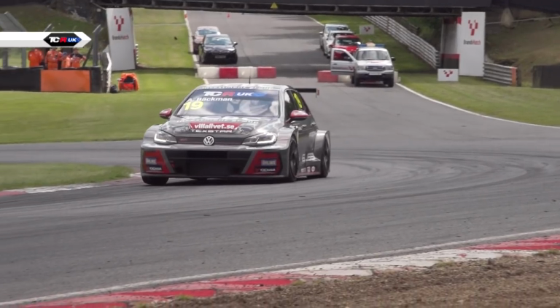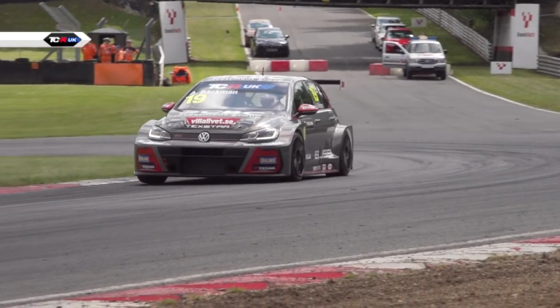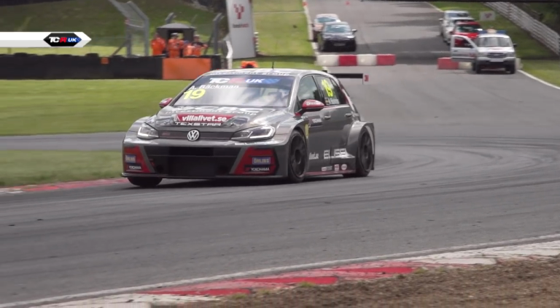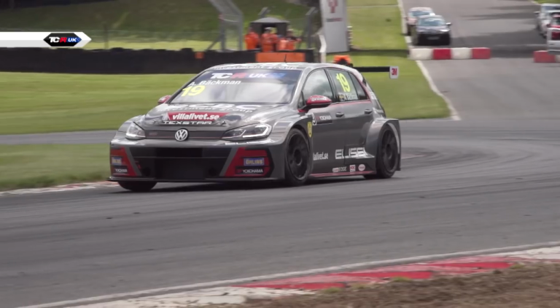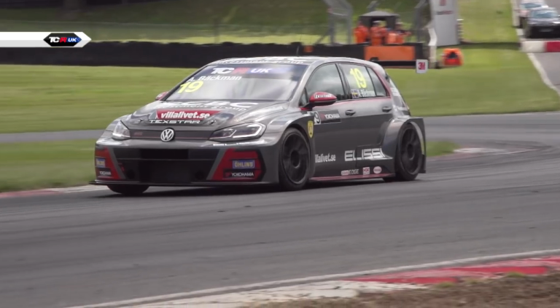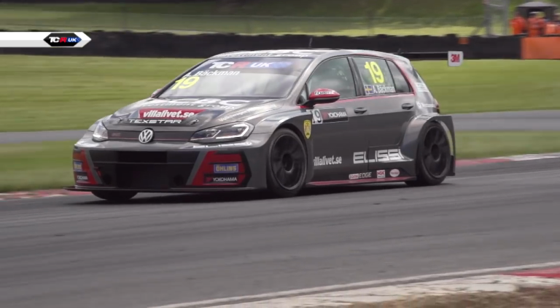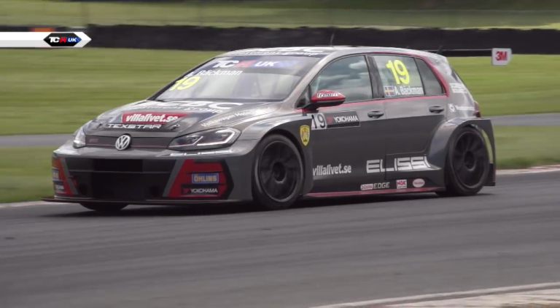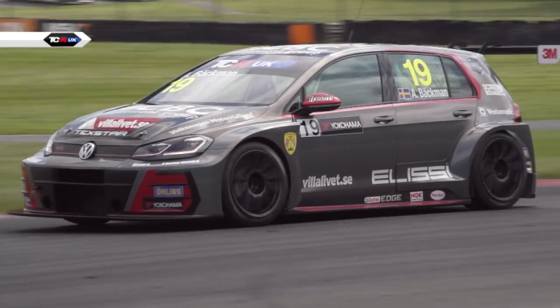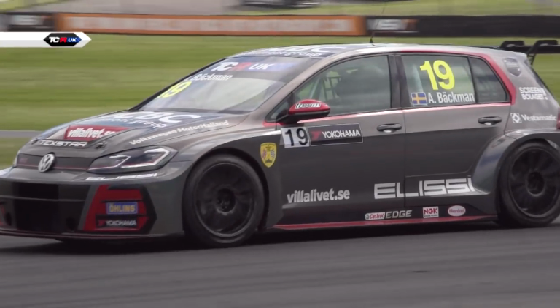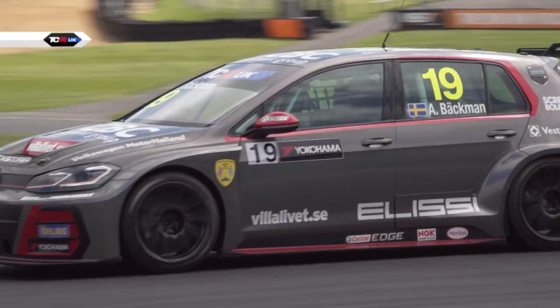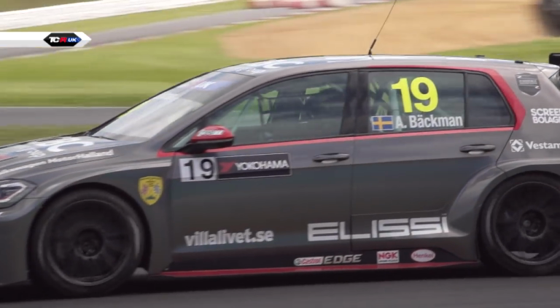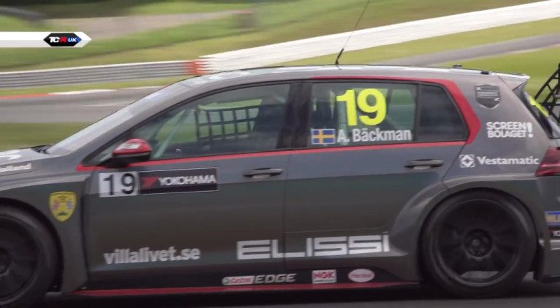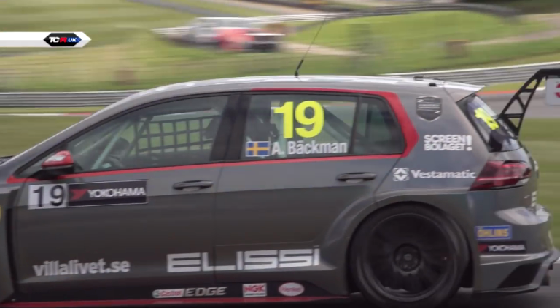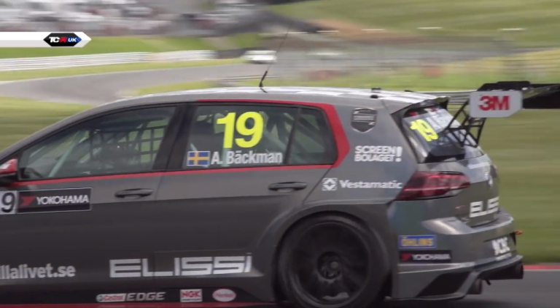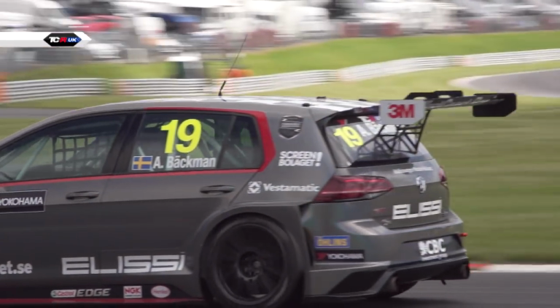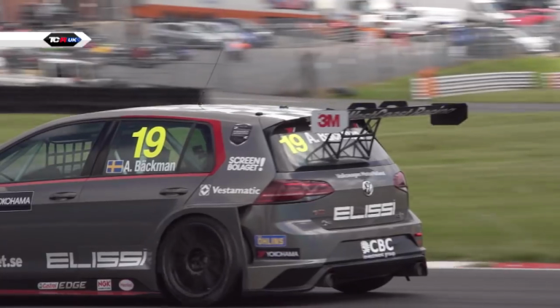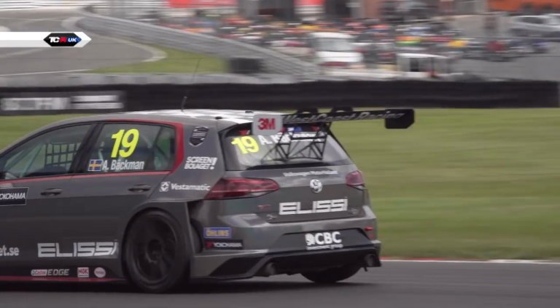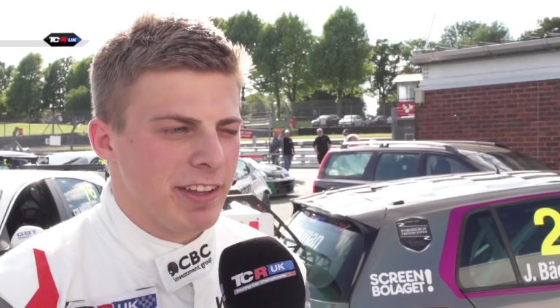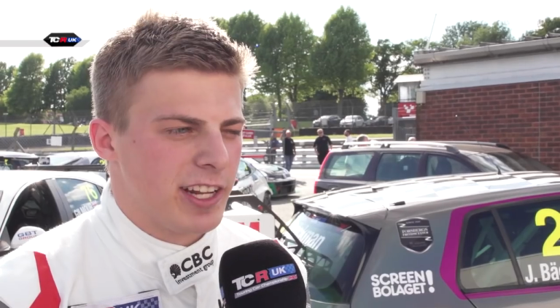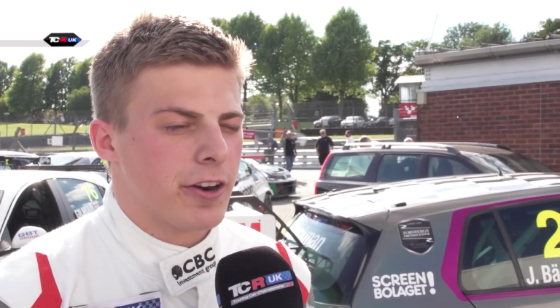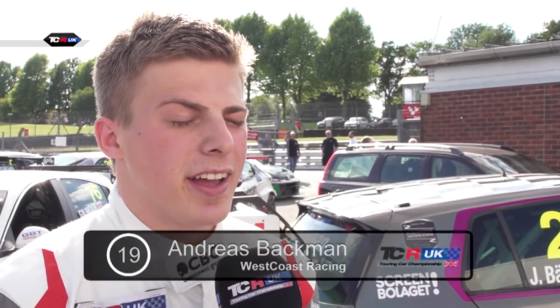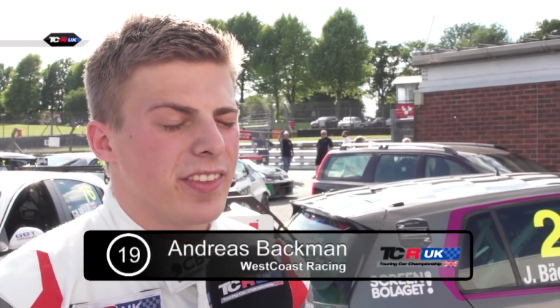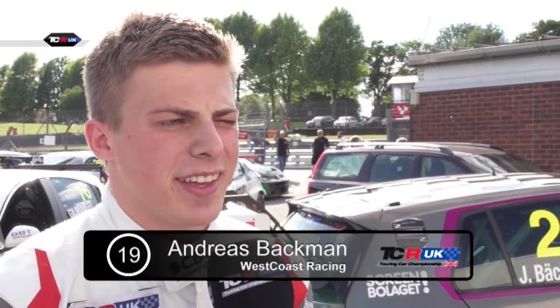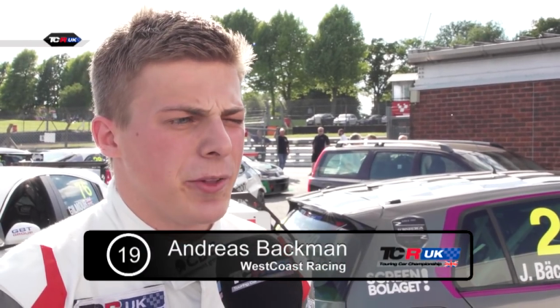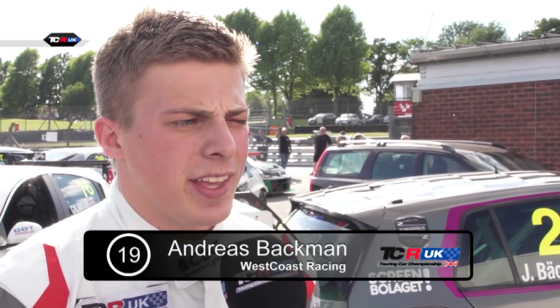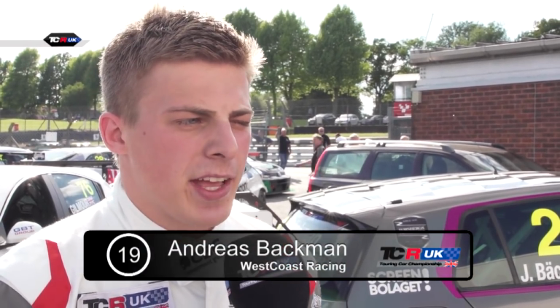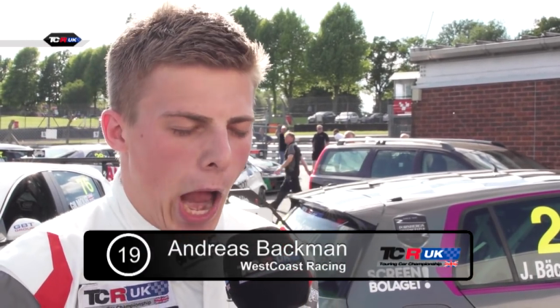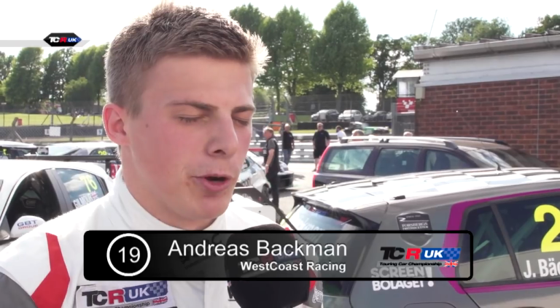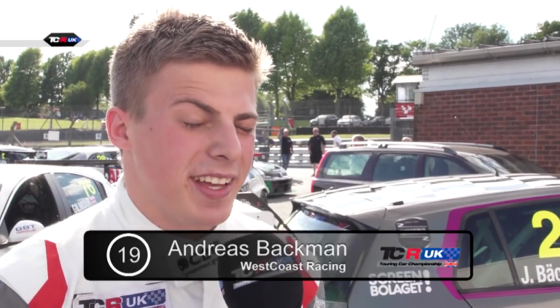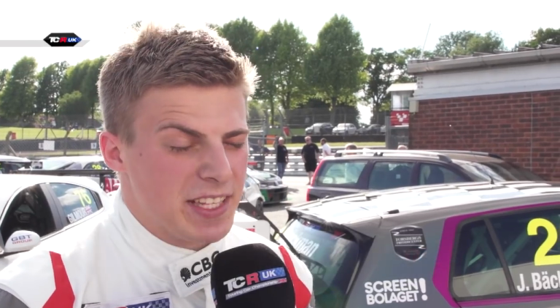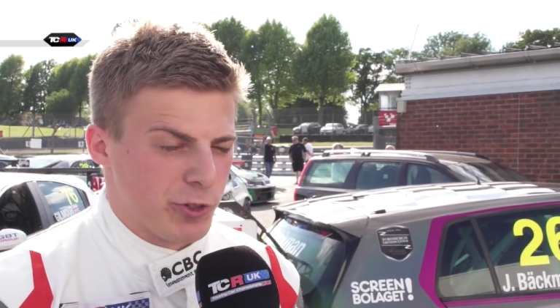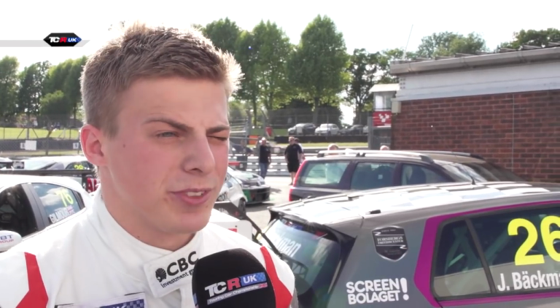It was really a good qualifying — I'm really glad with the third place. It was really good, I think. A podium would be really nice. I think we have a really good car and yeah, a podium is my goal for tomorrow.